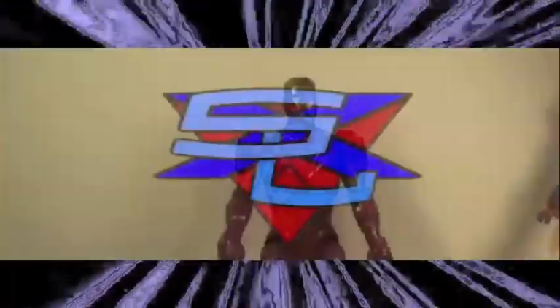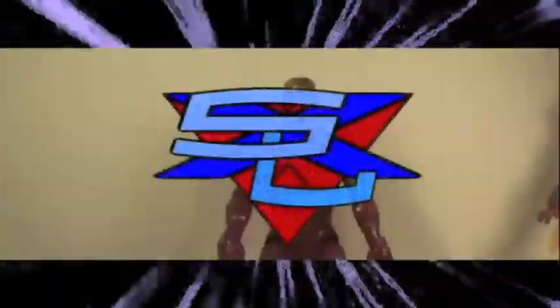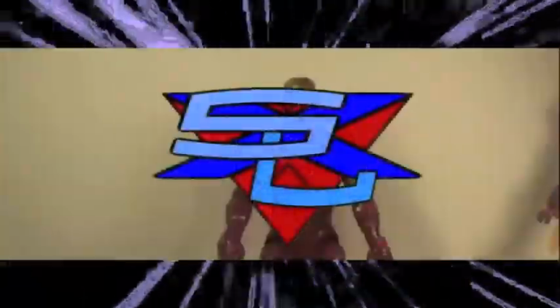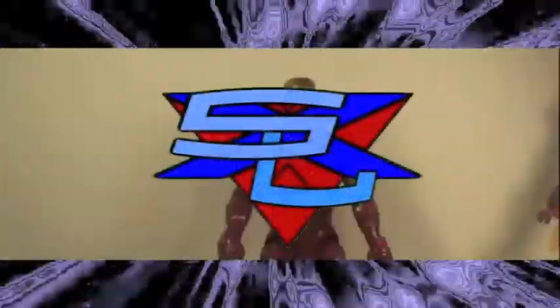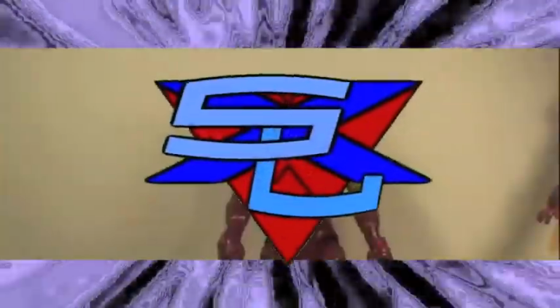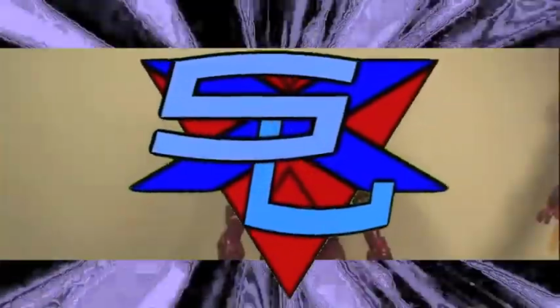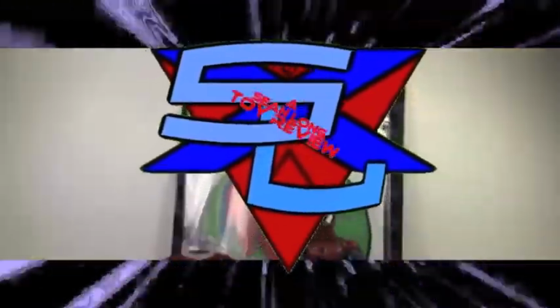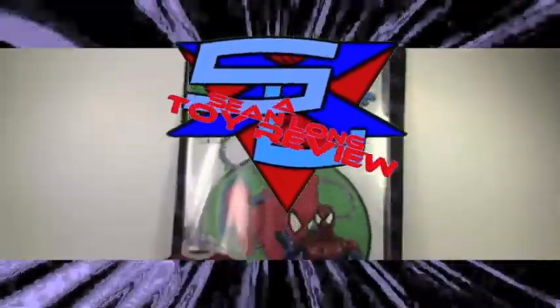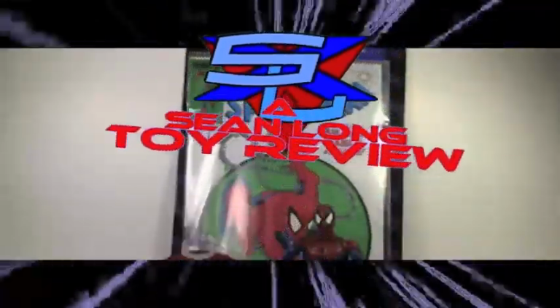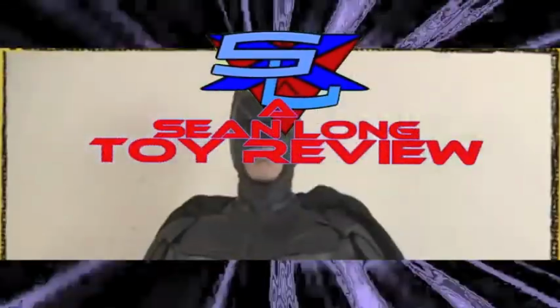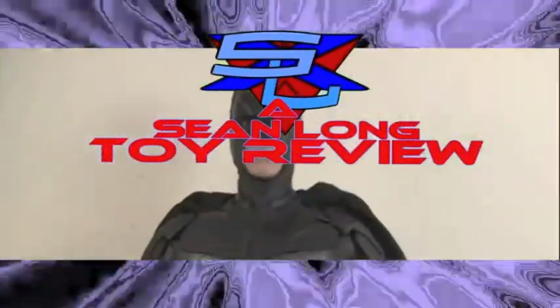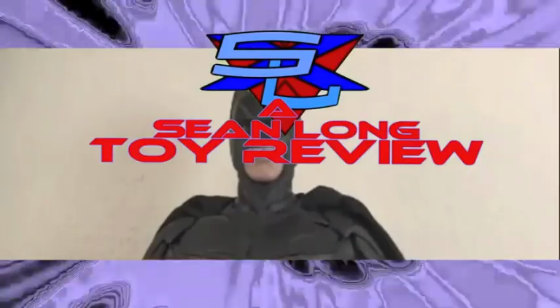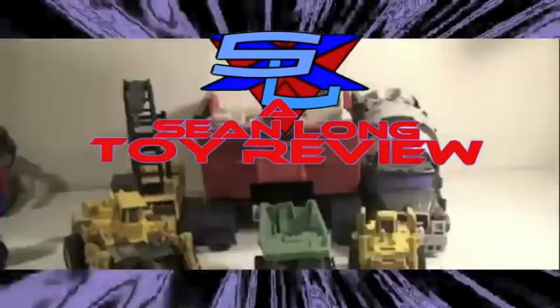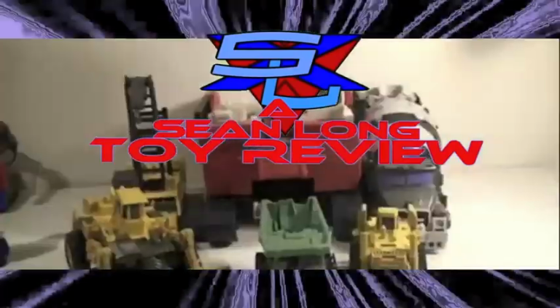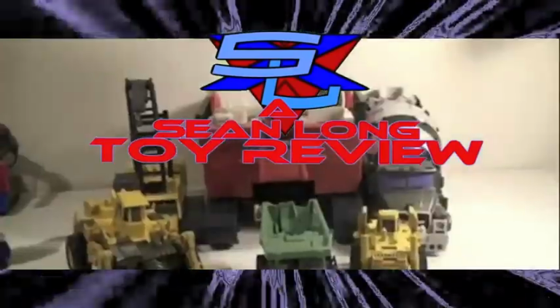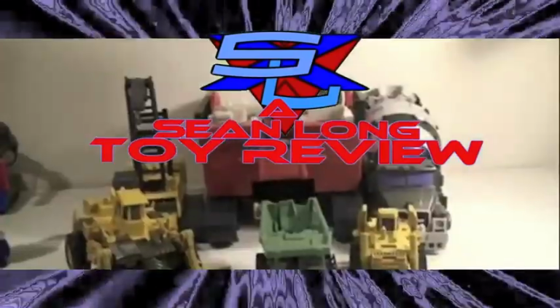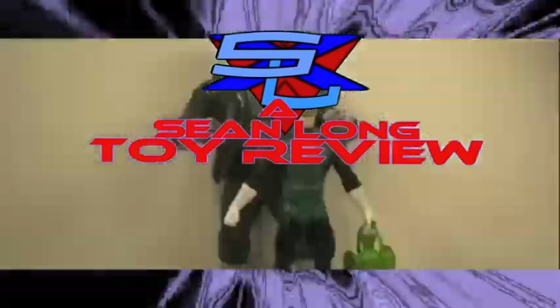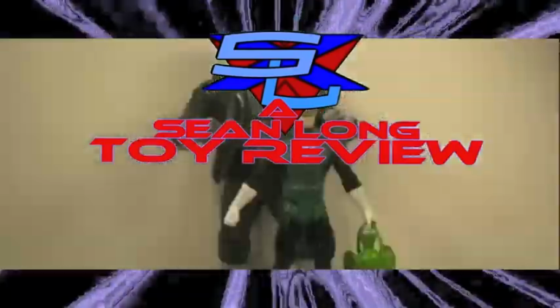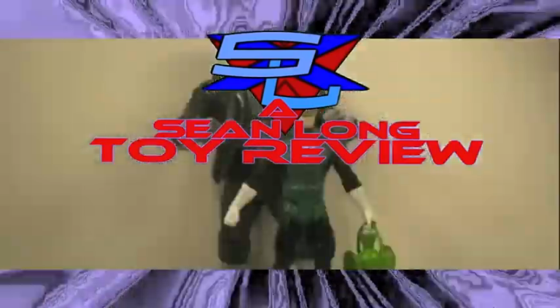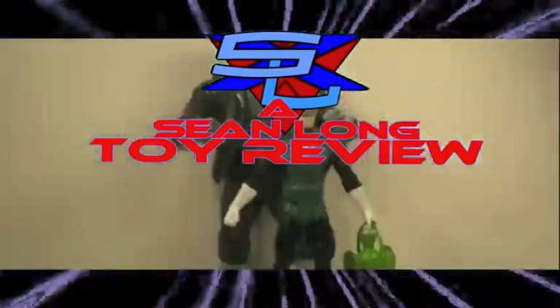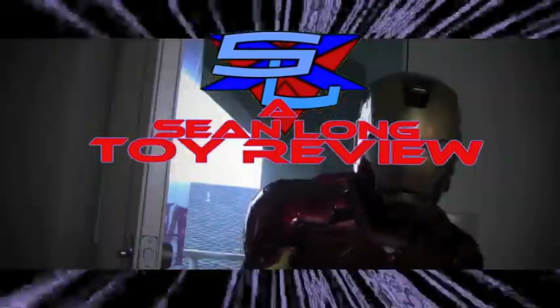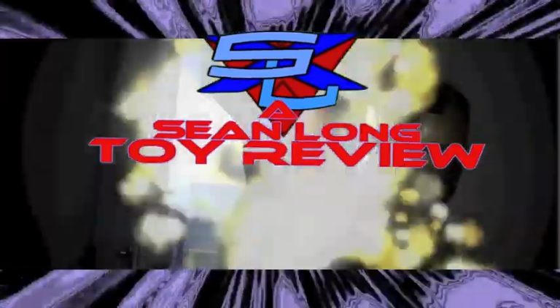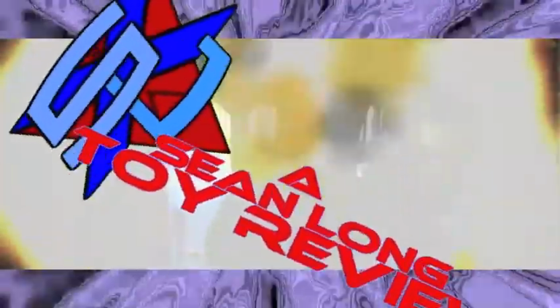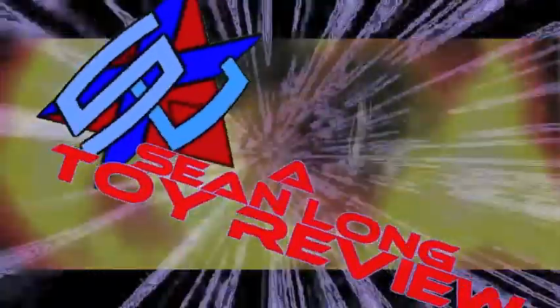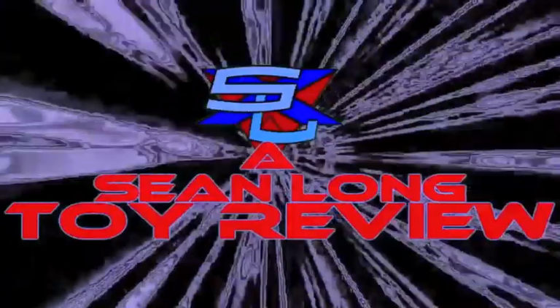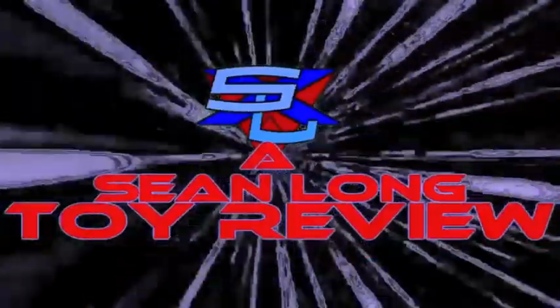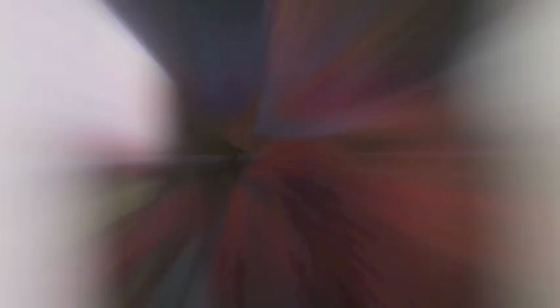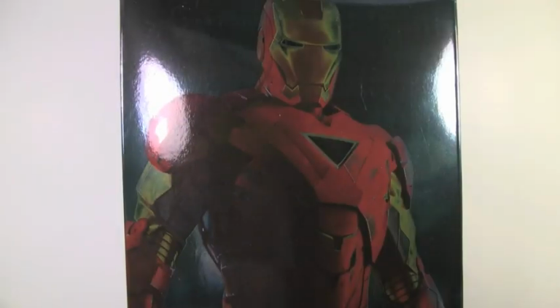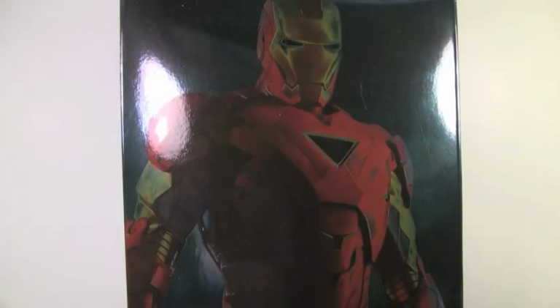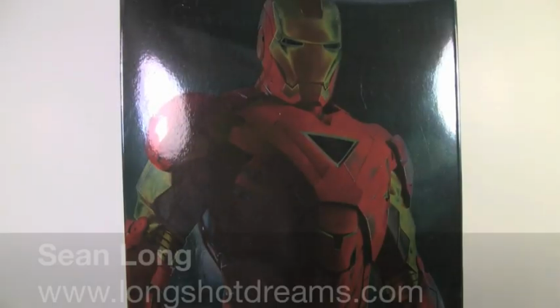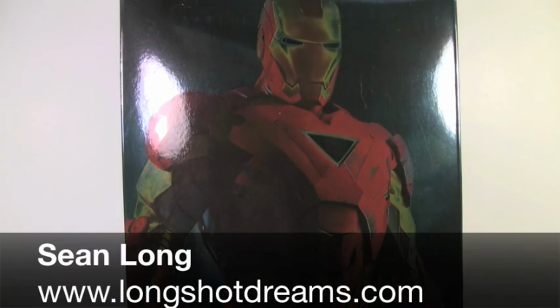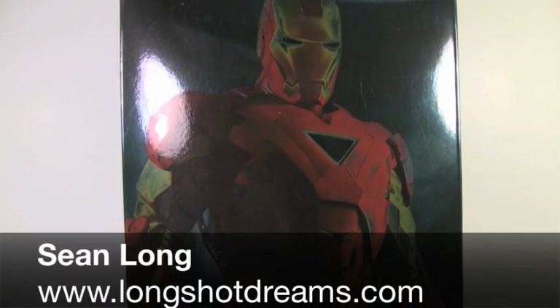What up, Iron Man fans? What up, True Believers? What up, Batman fans? What up, Transformer fans? What up, DC fans? What up, Iron Man fans?